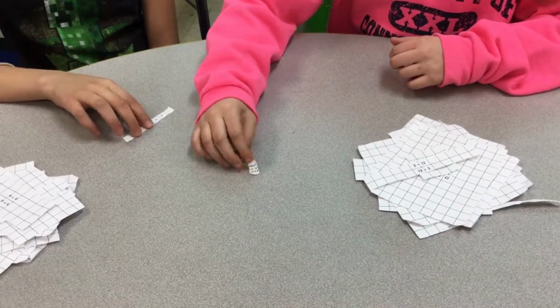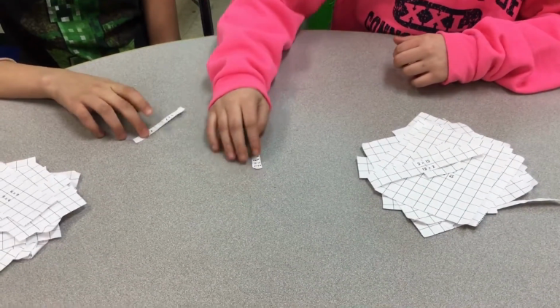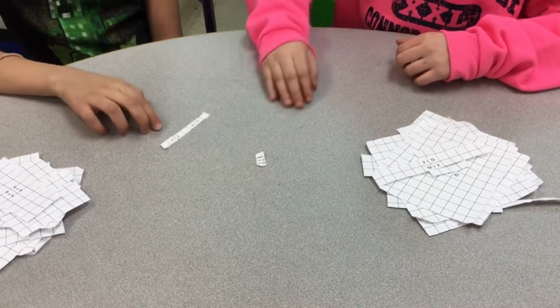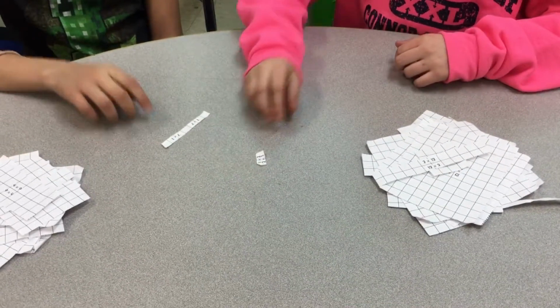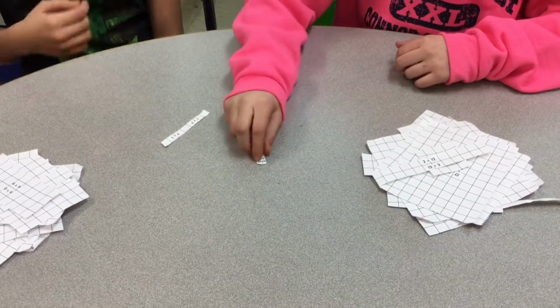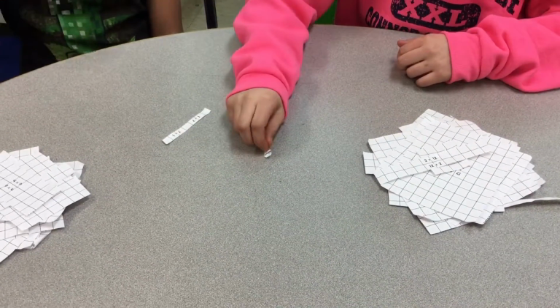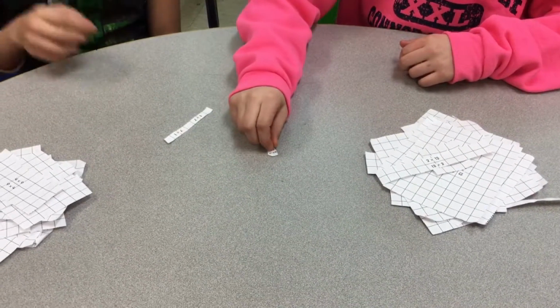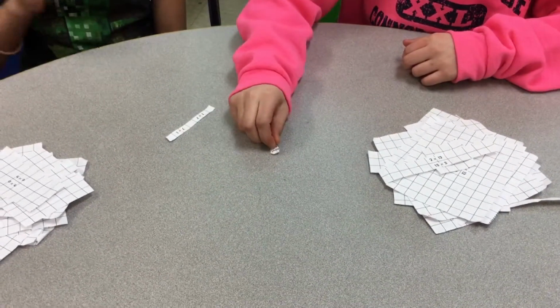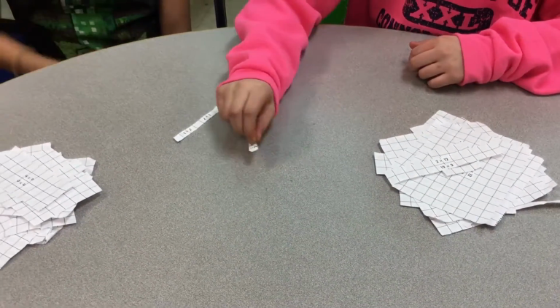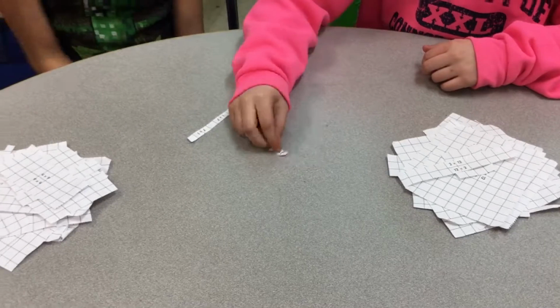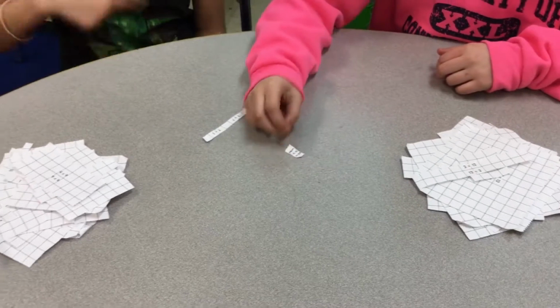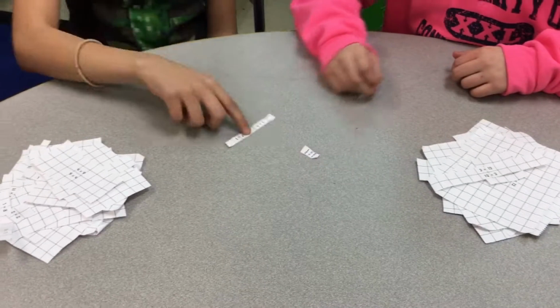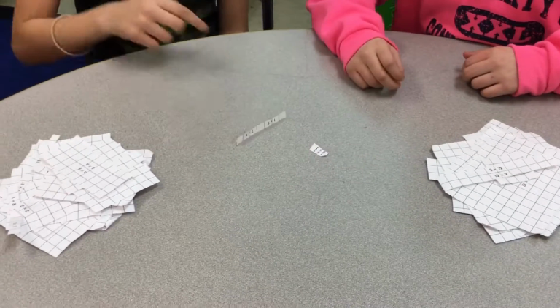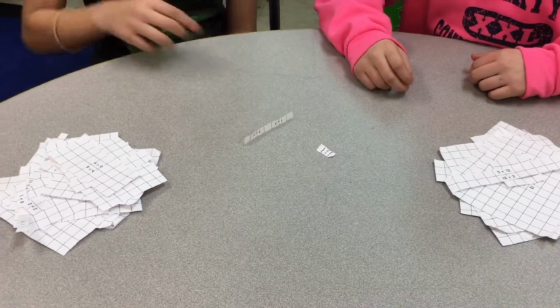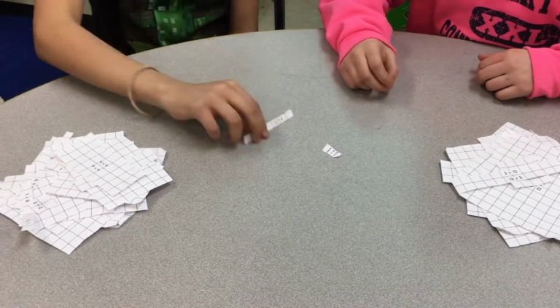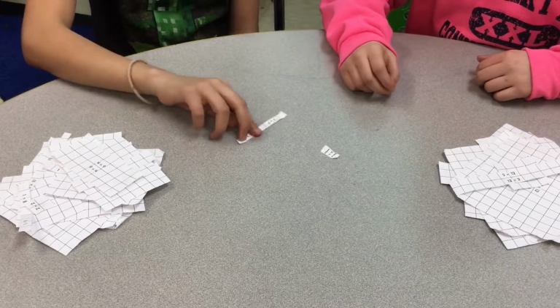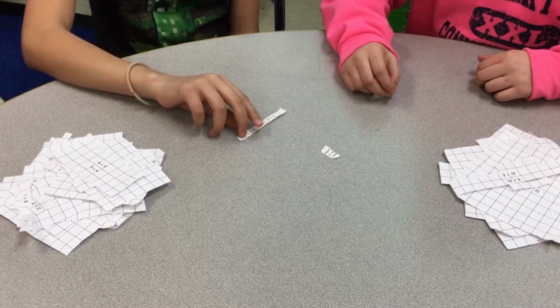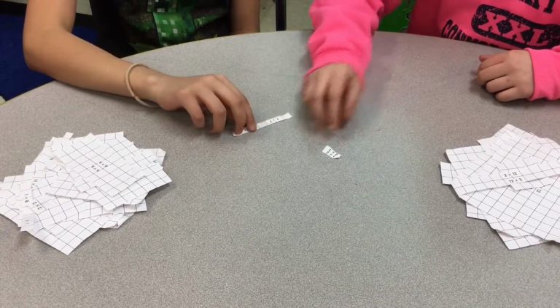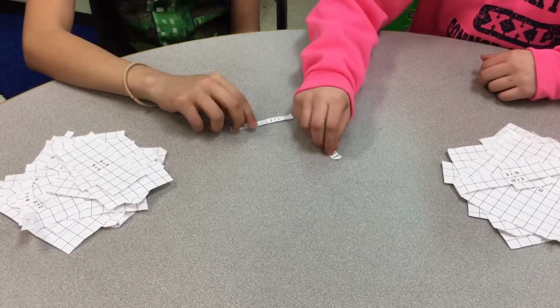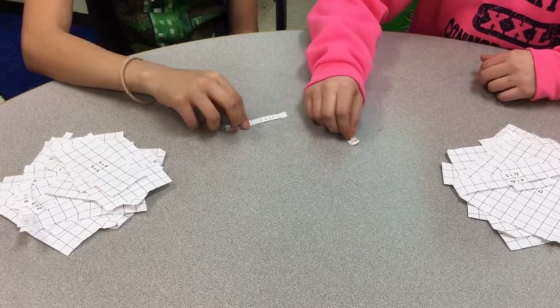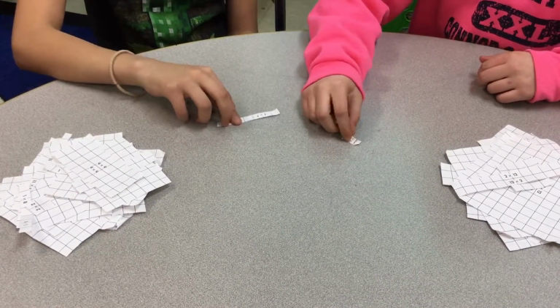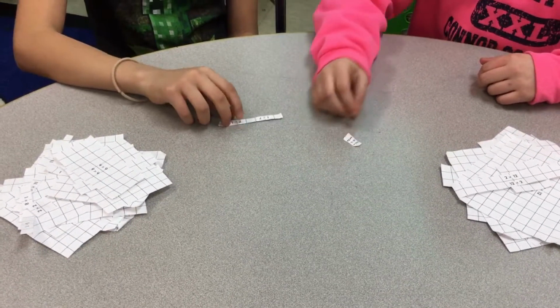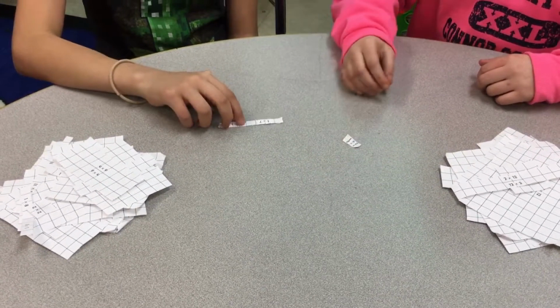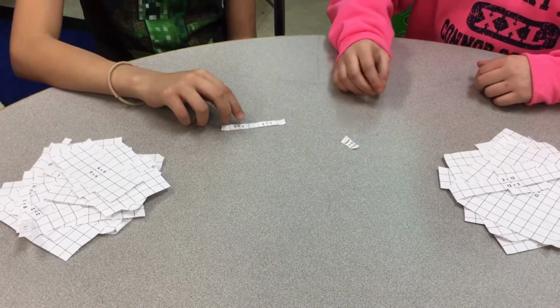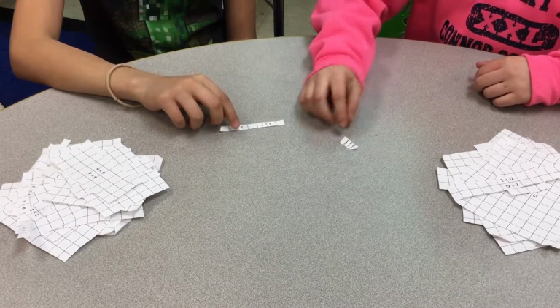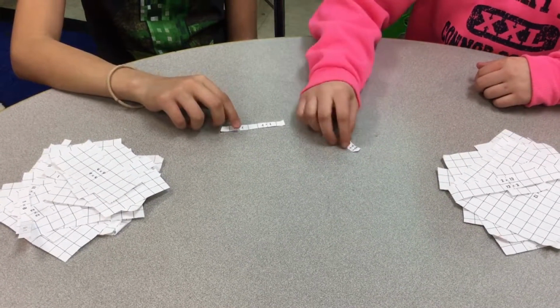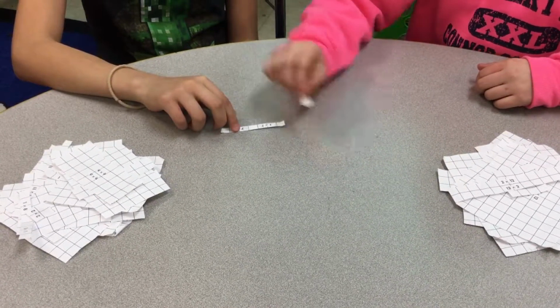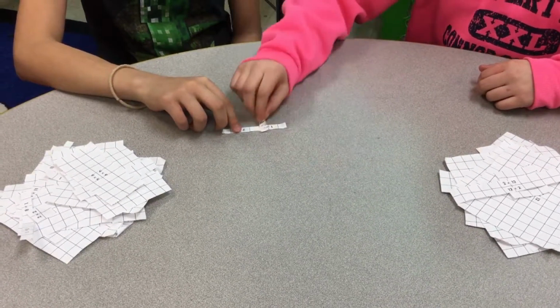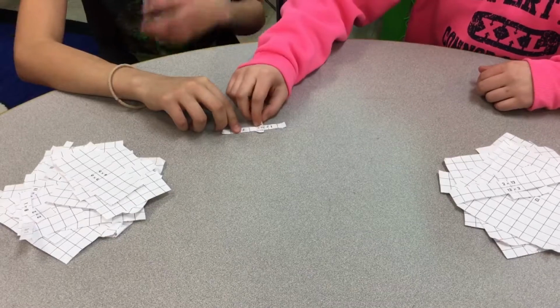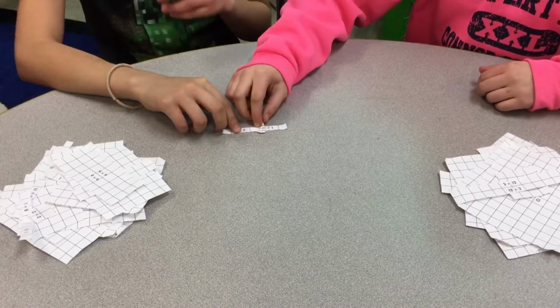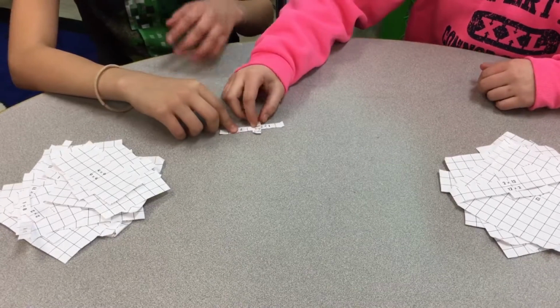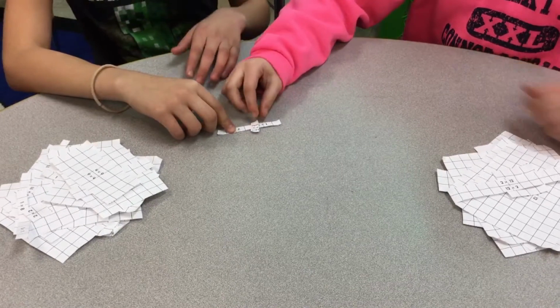Ready? 3, 2, 1, shoot. 2. 7. Since she got the bigger number, she will get those two cards.